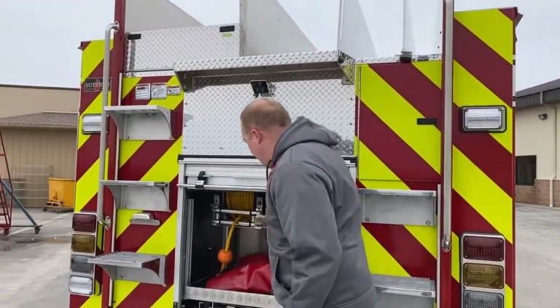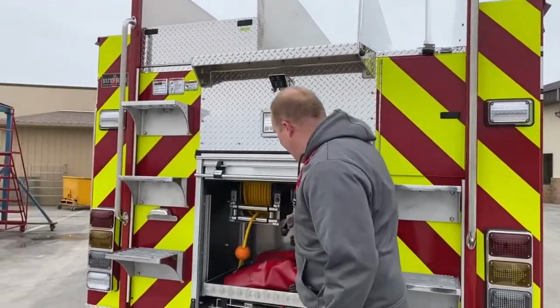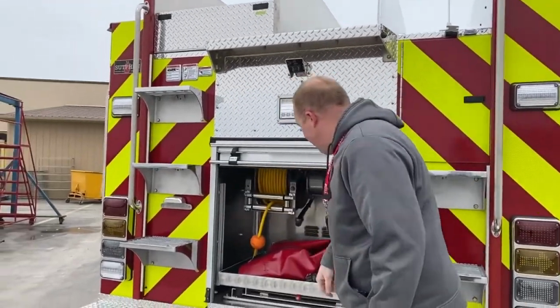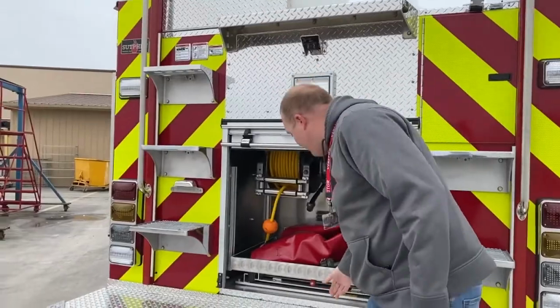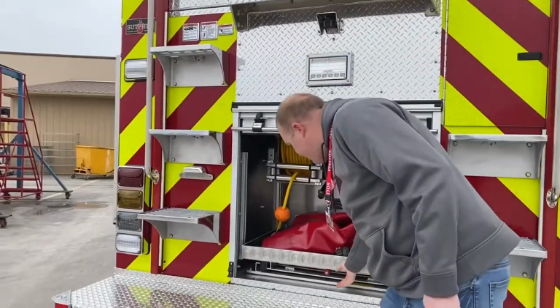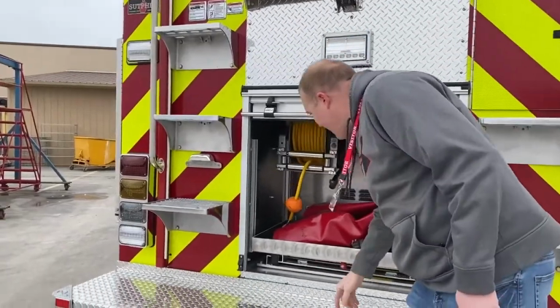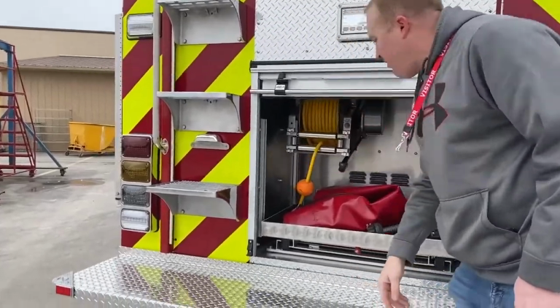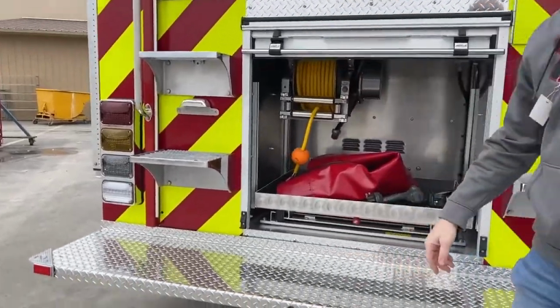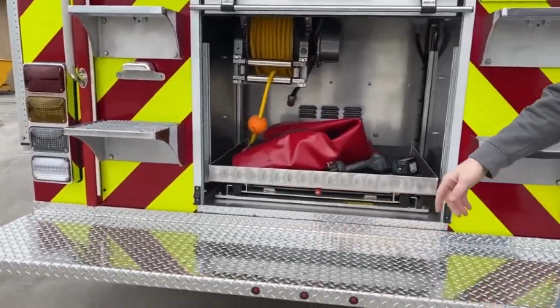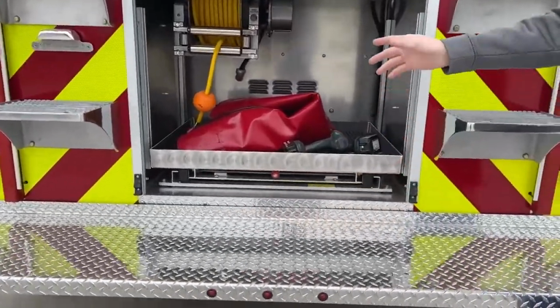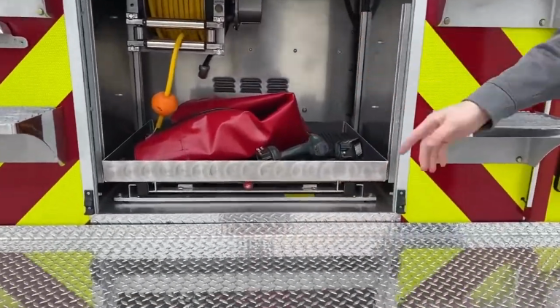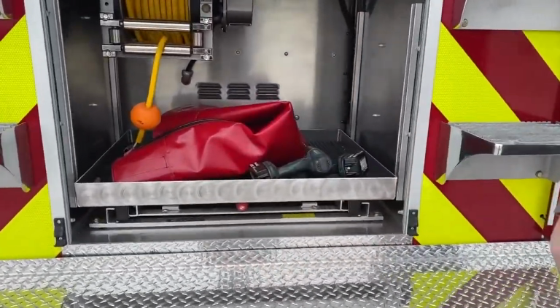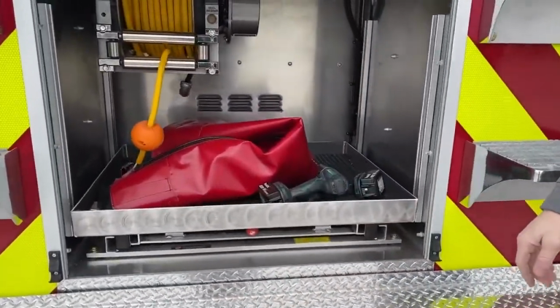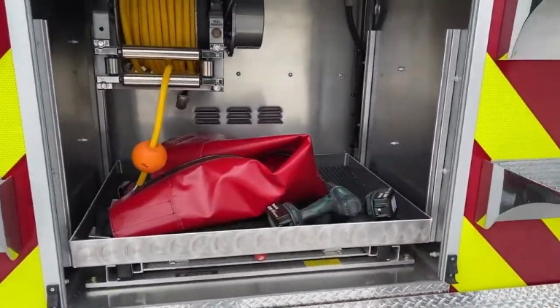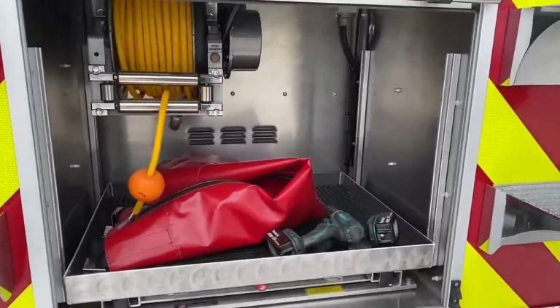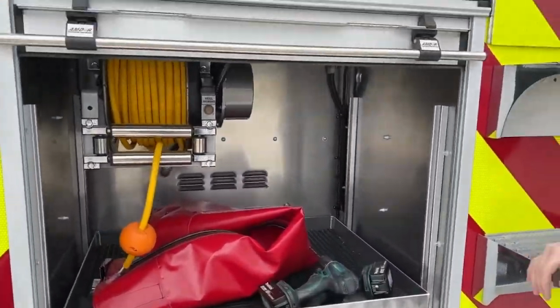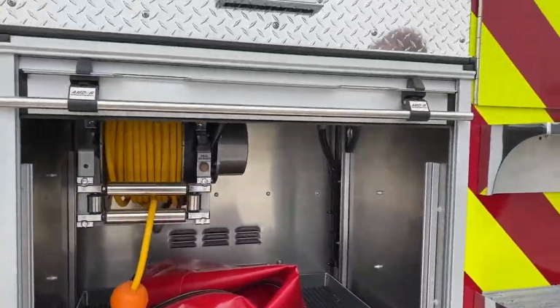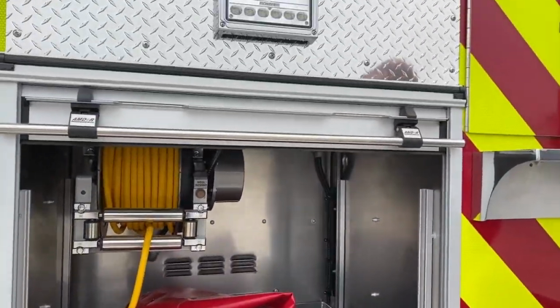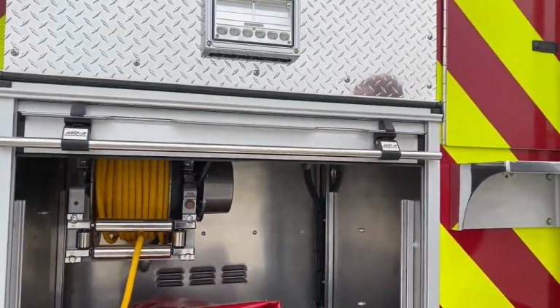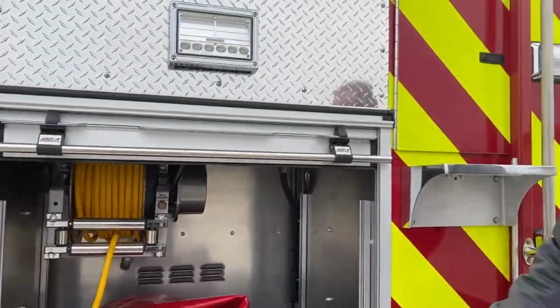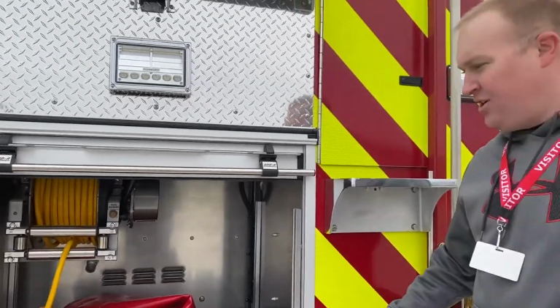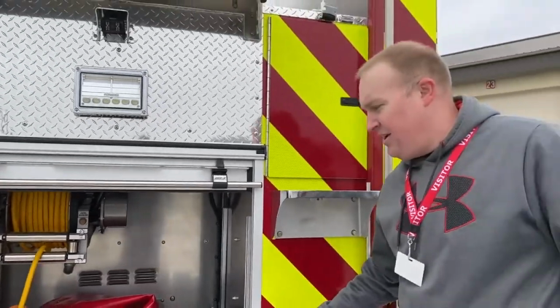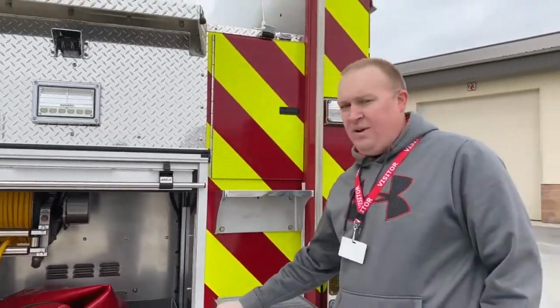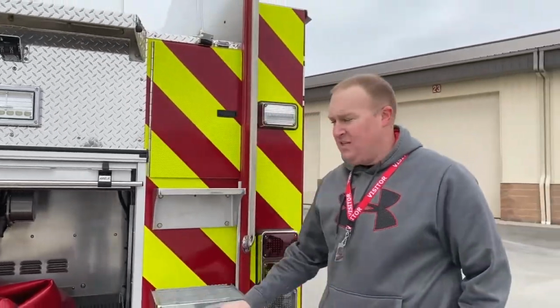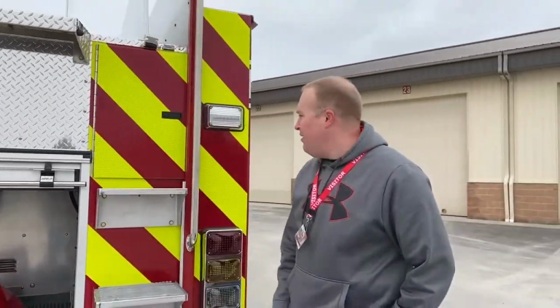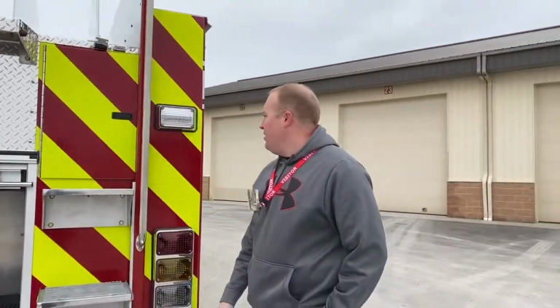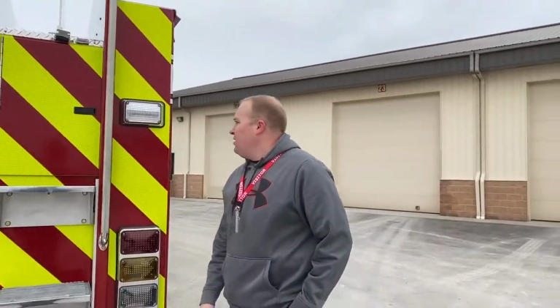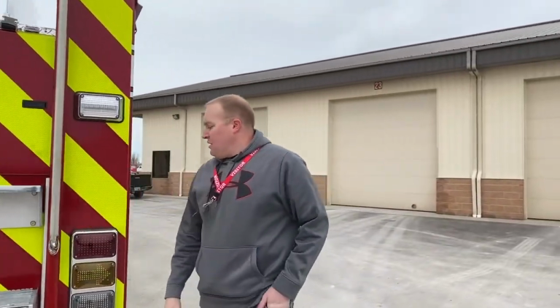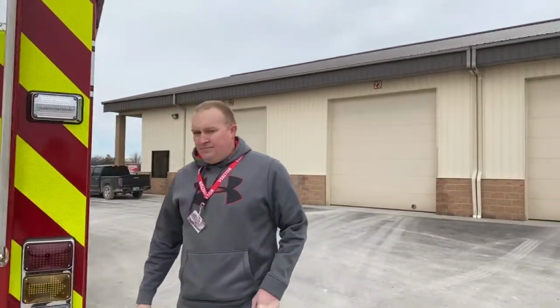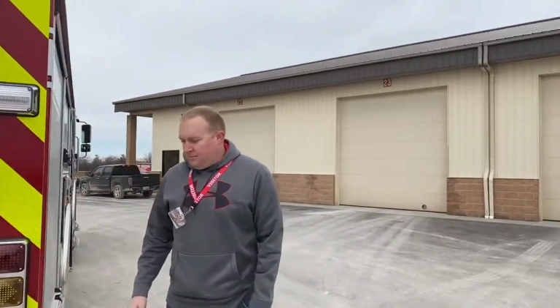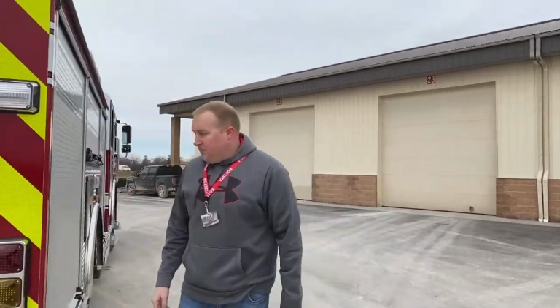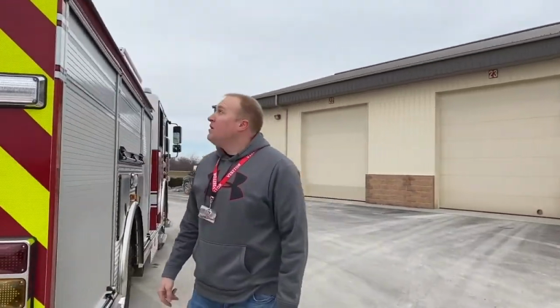Further back here we have another slide-out along with a 200-foot power reel. We do have a generator on this engine as well.